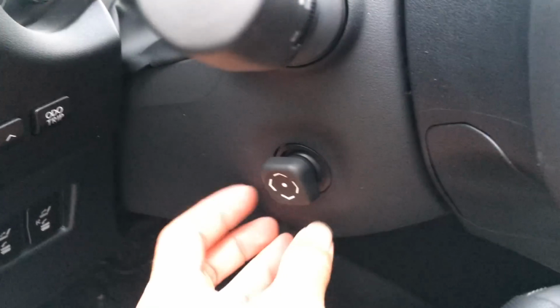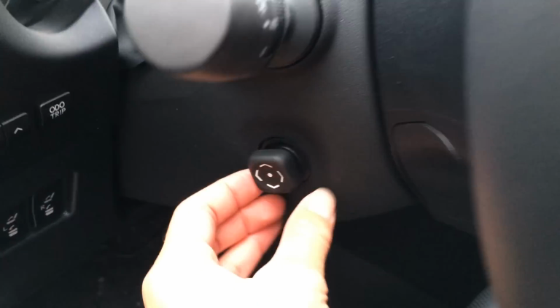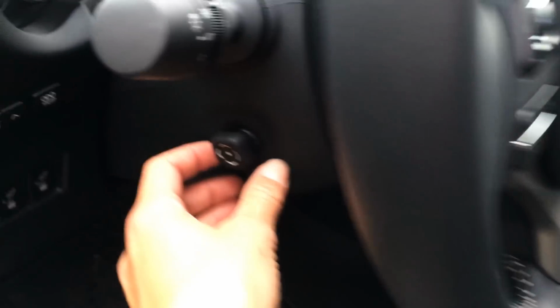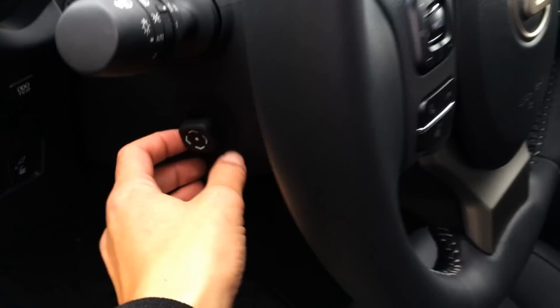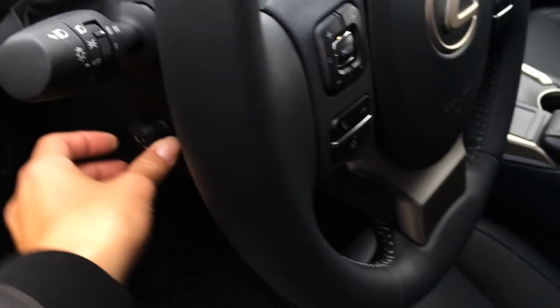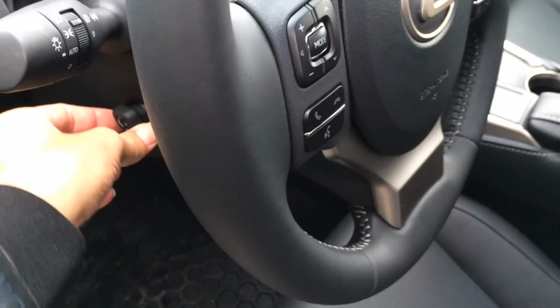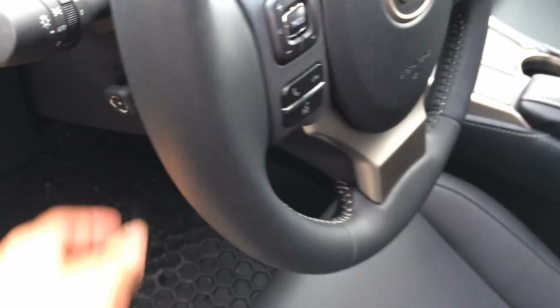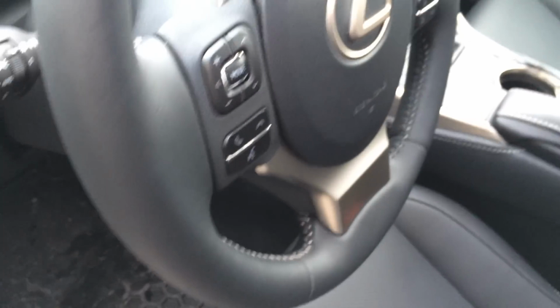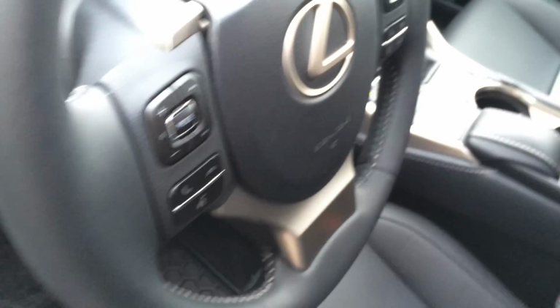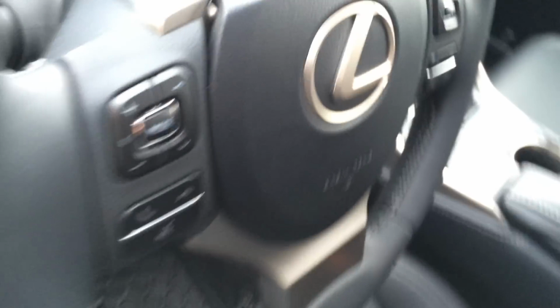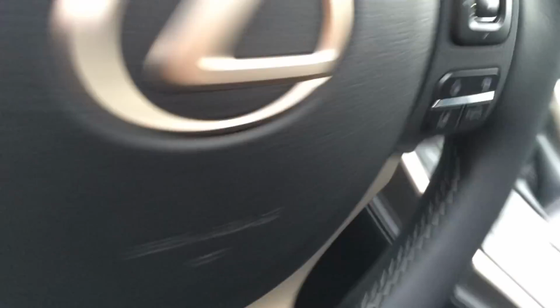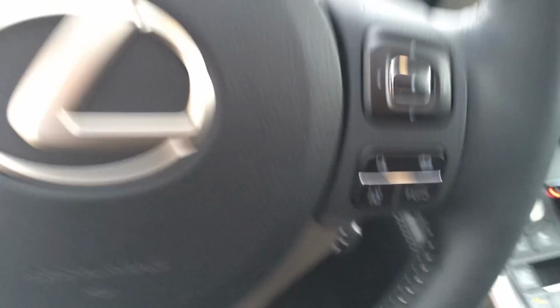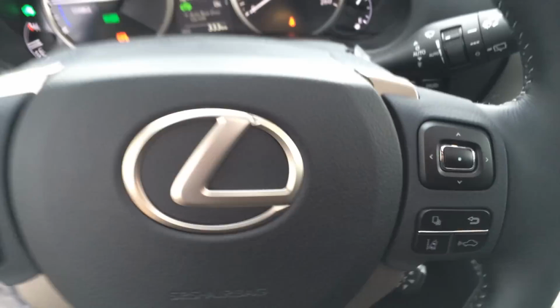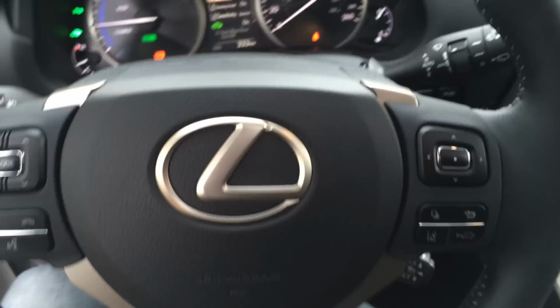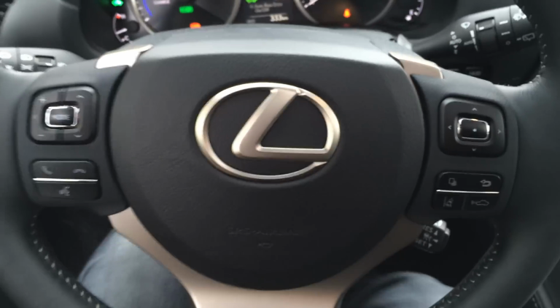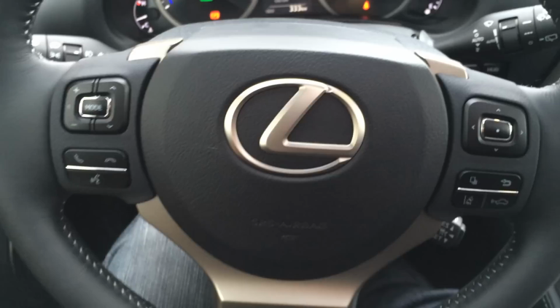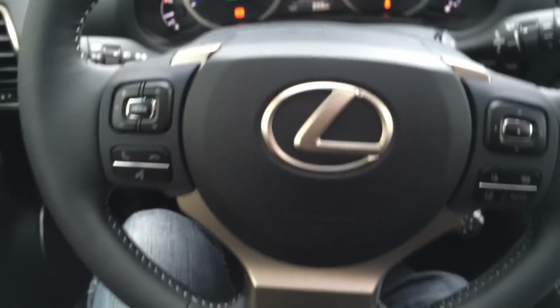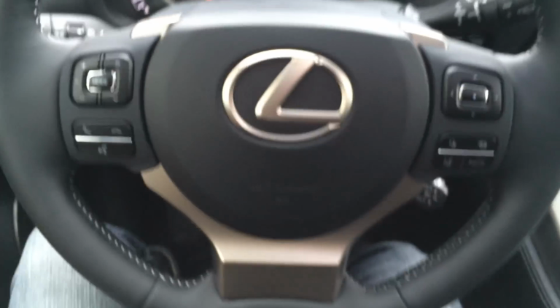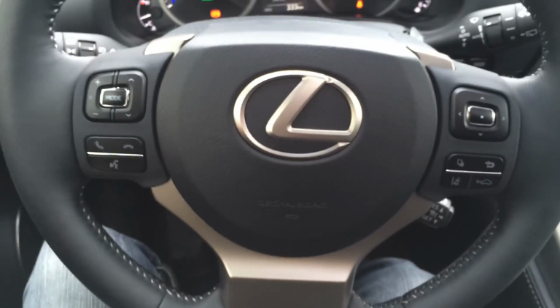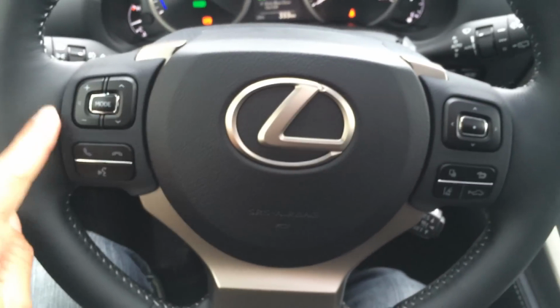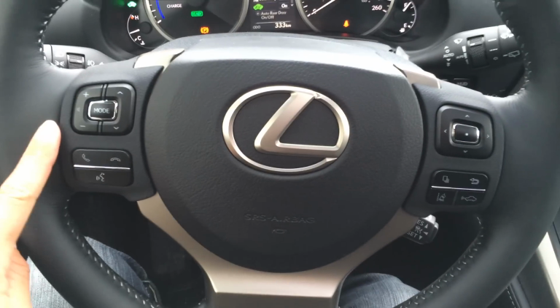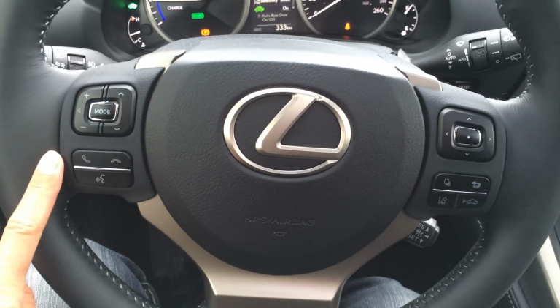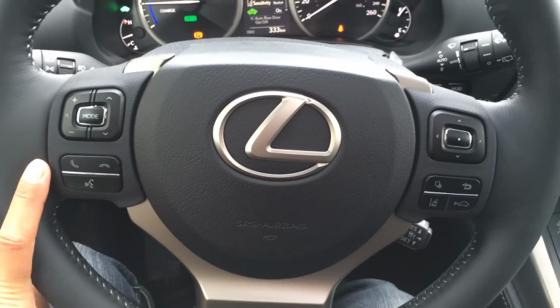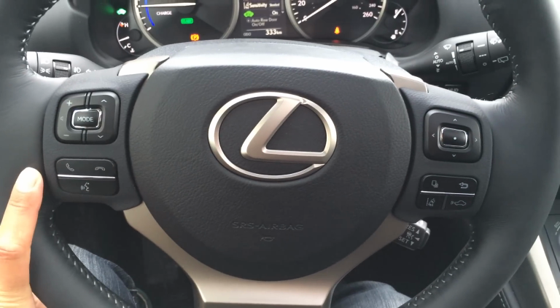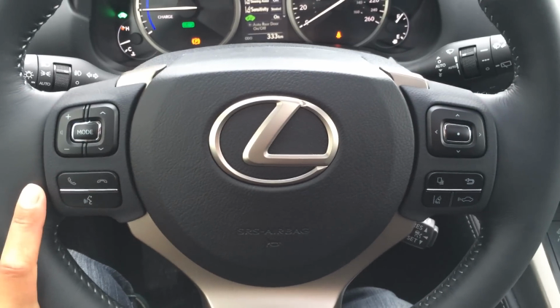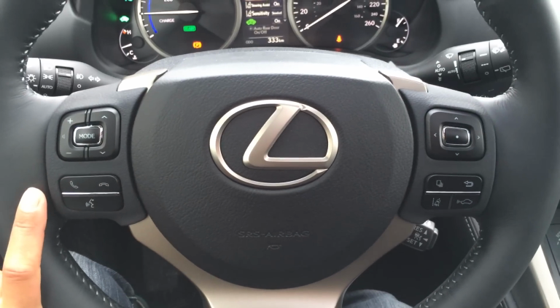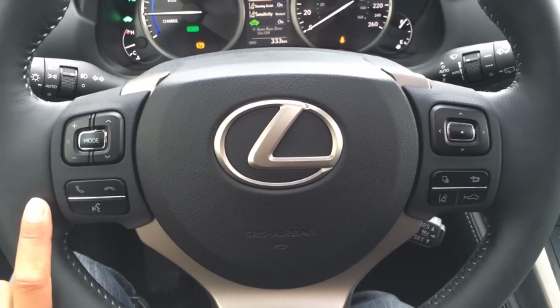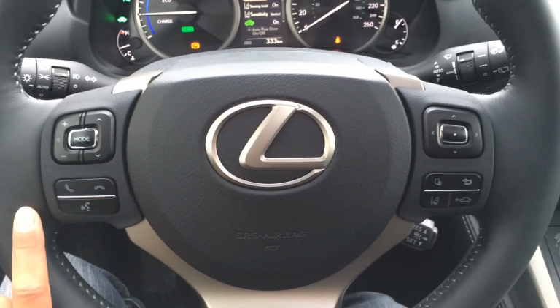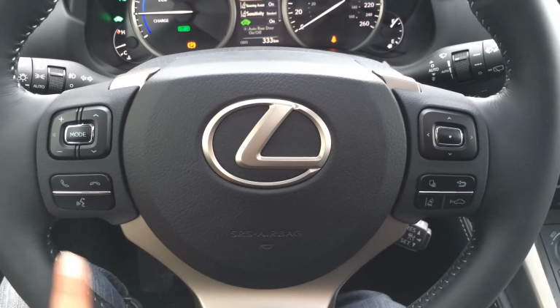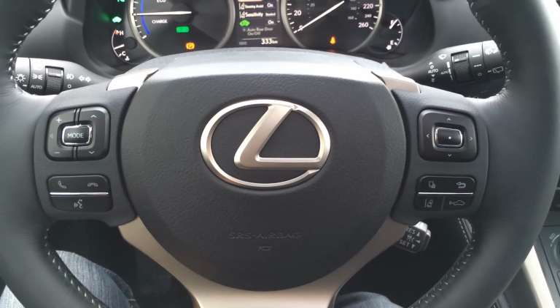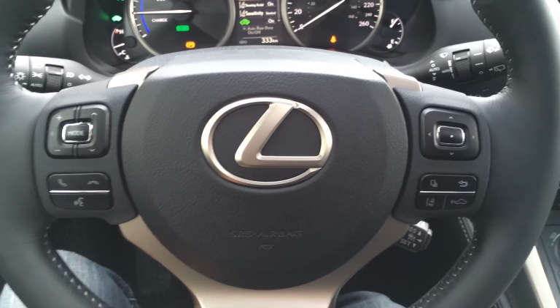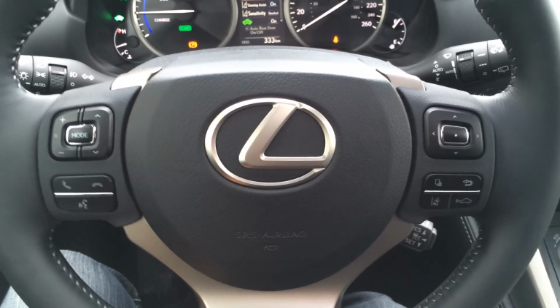Powered adjustable, power-tilted steering wheel — it's fully leather wrapped. On the steering wheel you have your audio controls, hands-free communication, Bluetooth, cruise control, and lane departure assist.